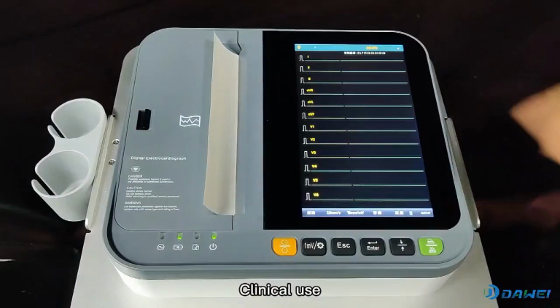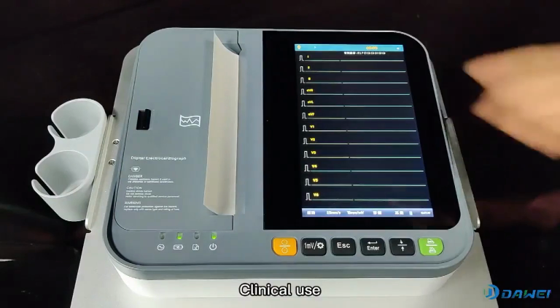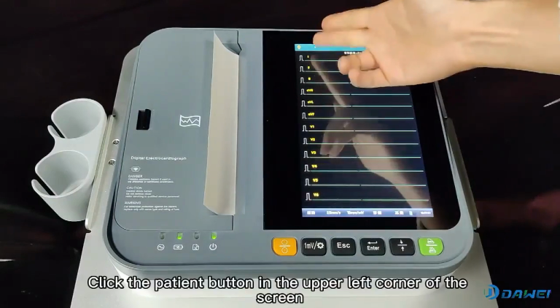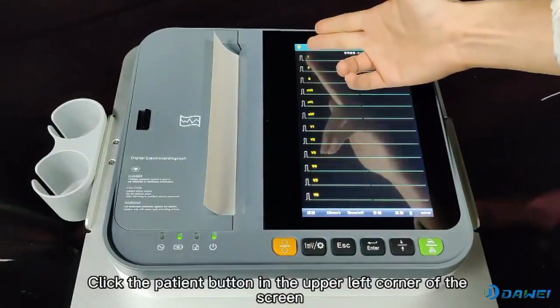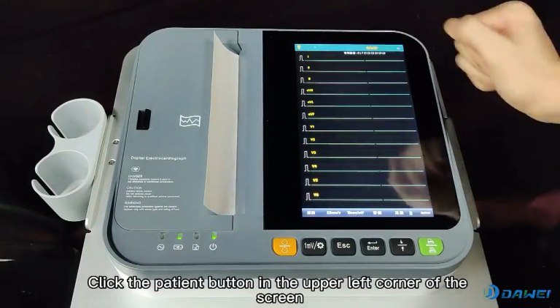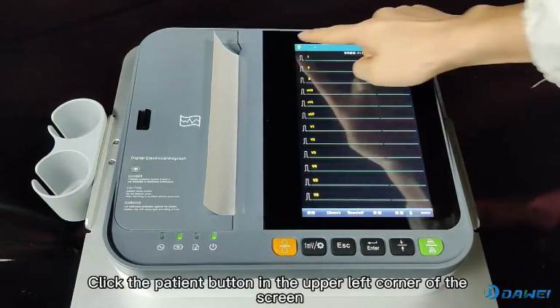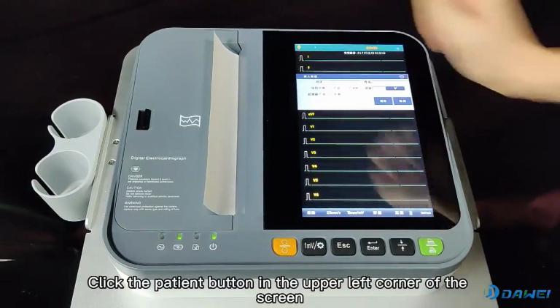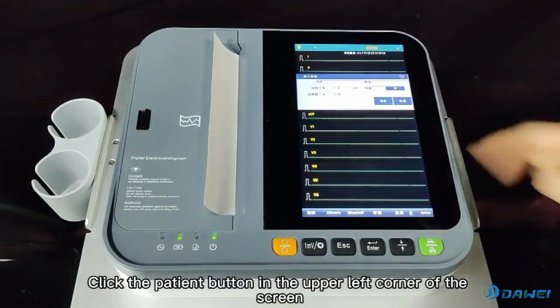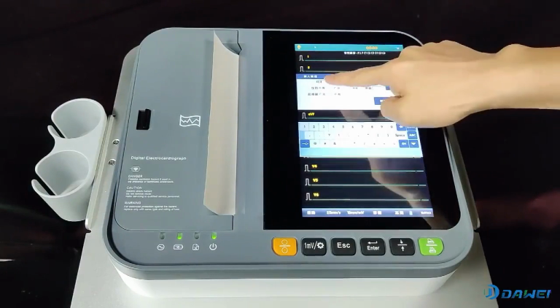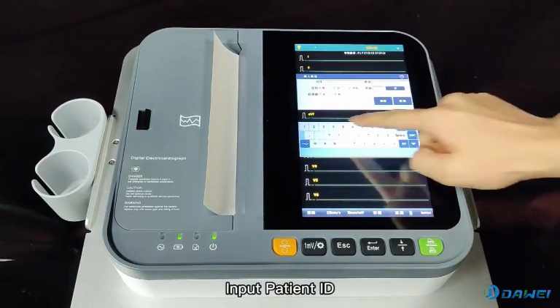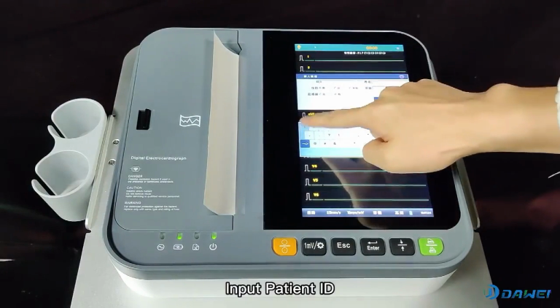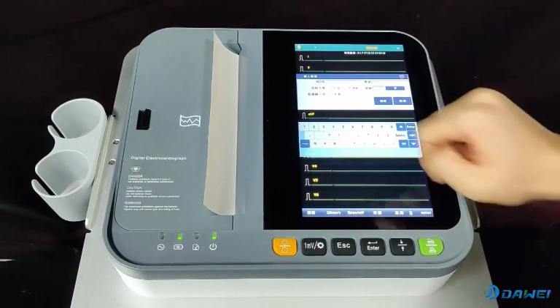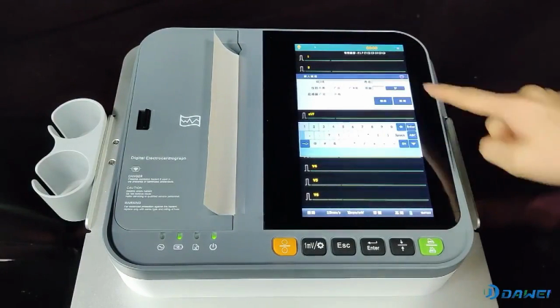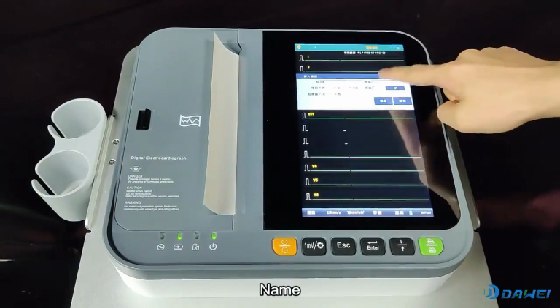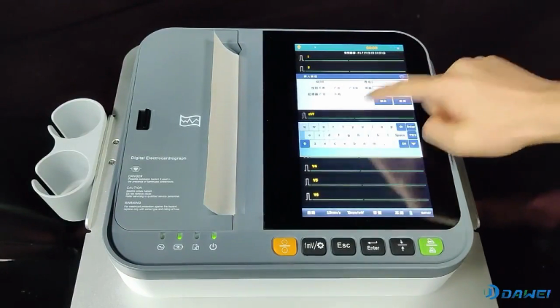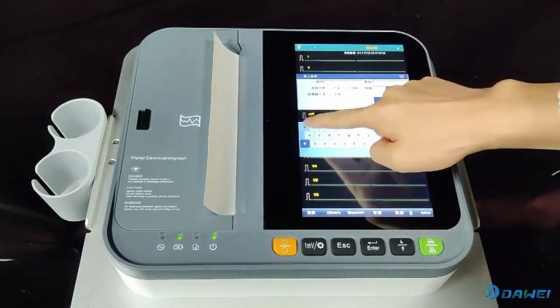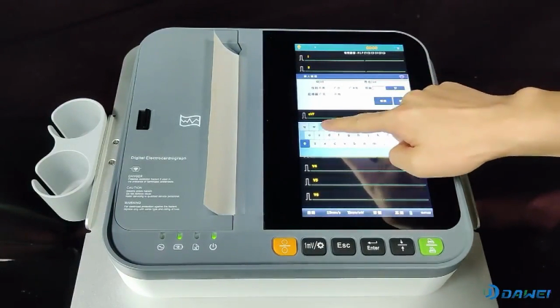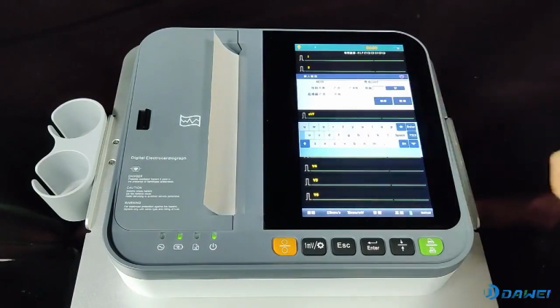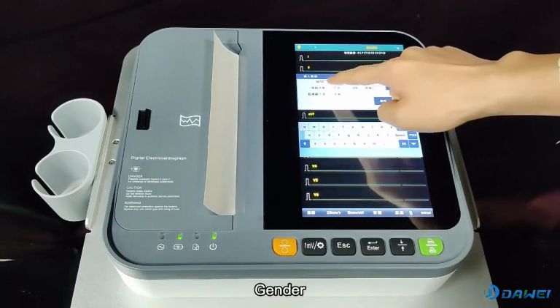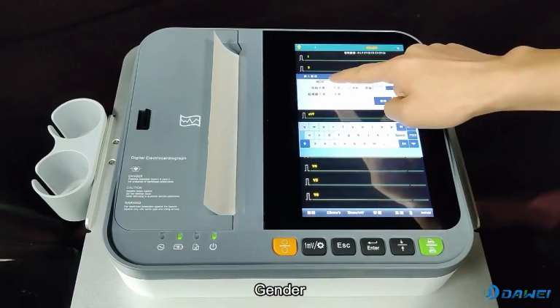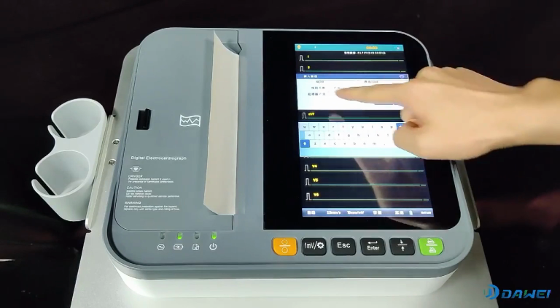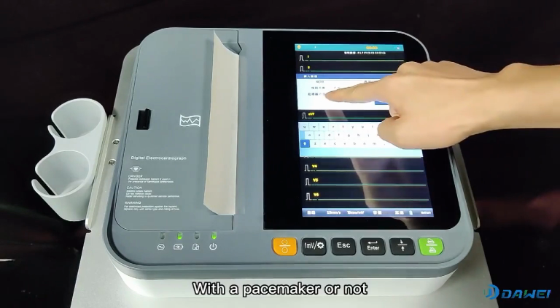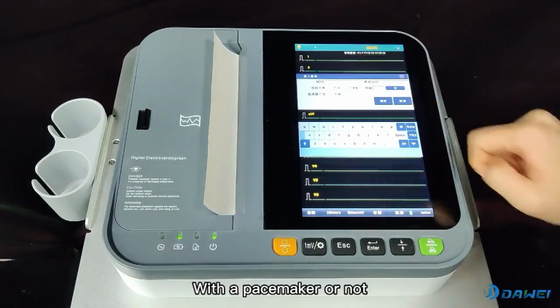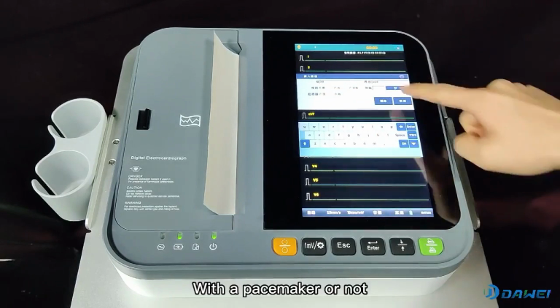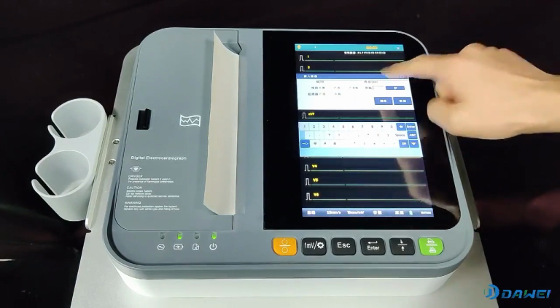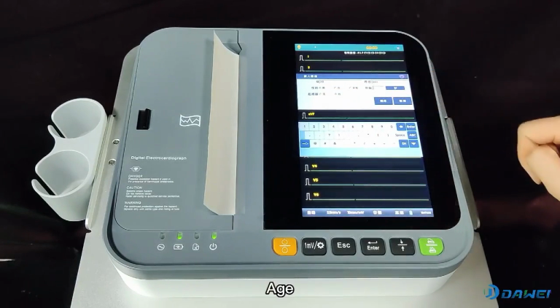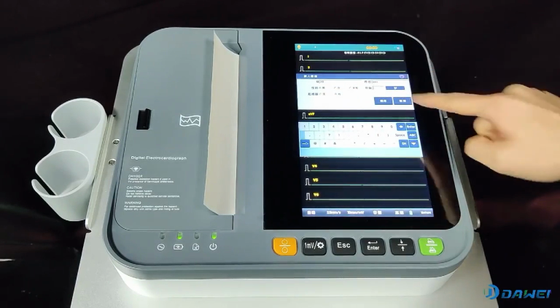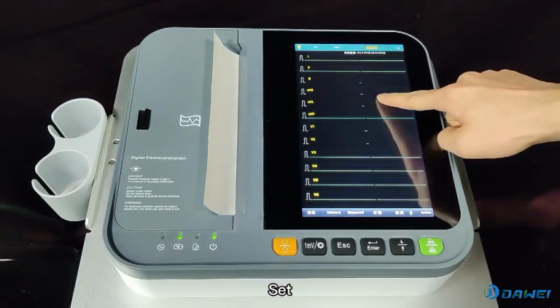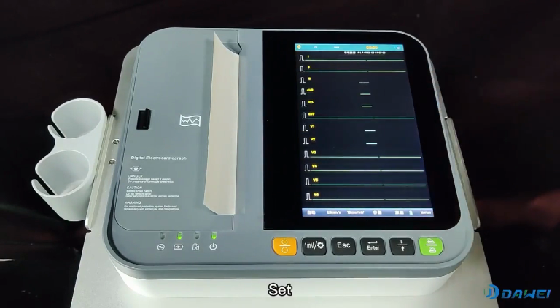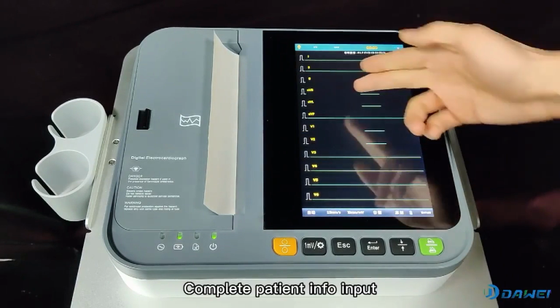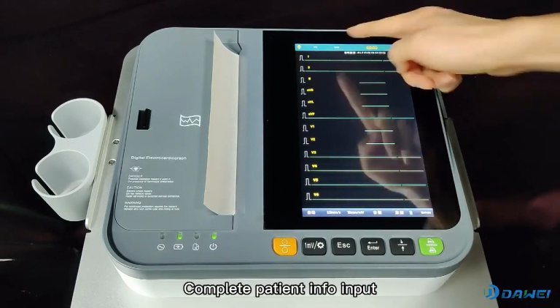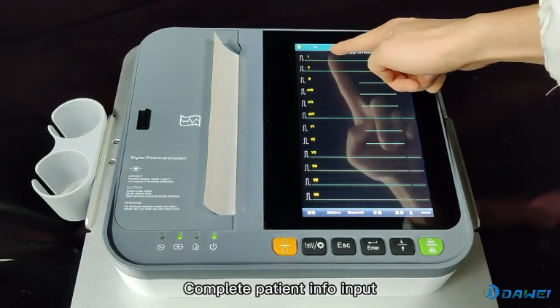For clinical use, click the patient button in the upper left corner of the screen. Input the patient ID, name, gender, whether the patient has a pacemaker, and age. Complete the patient info input.